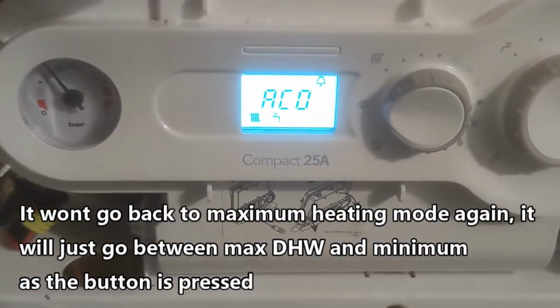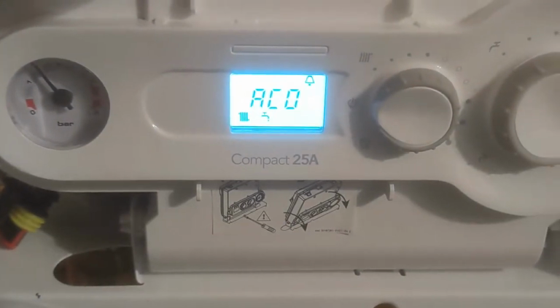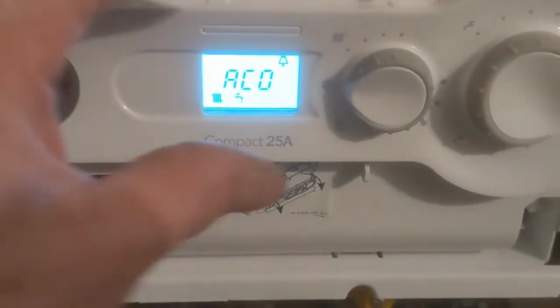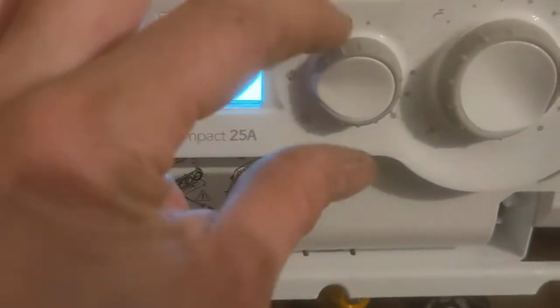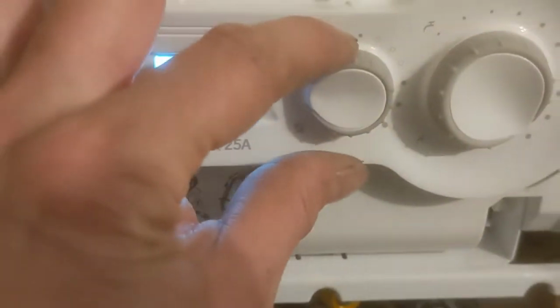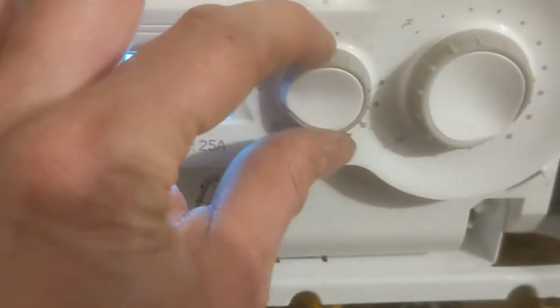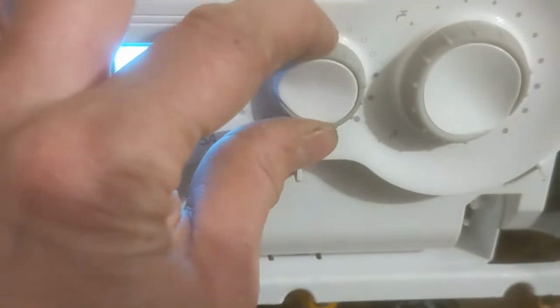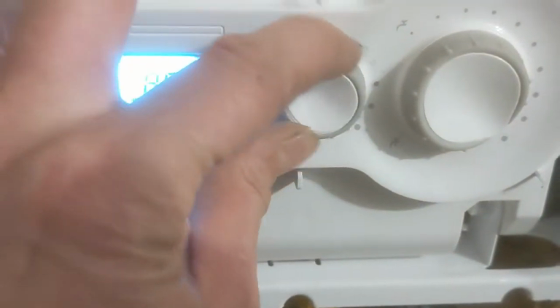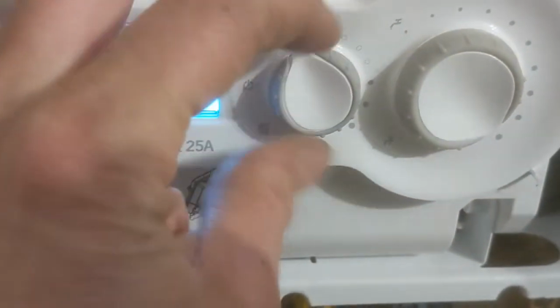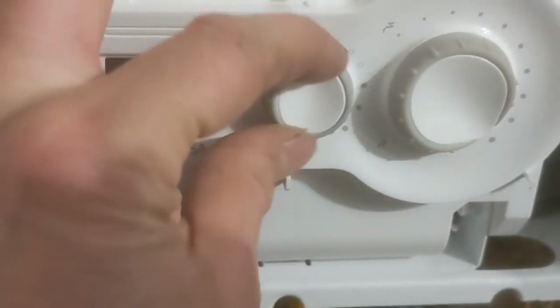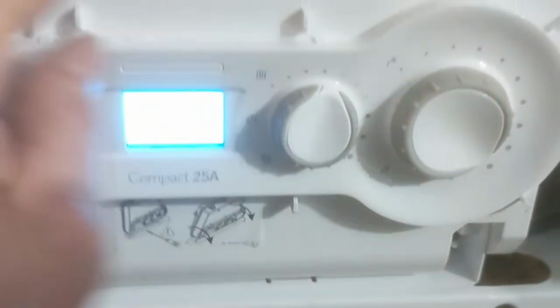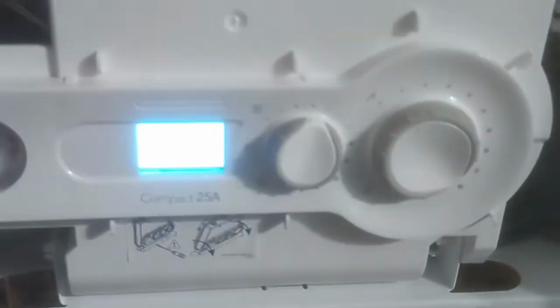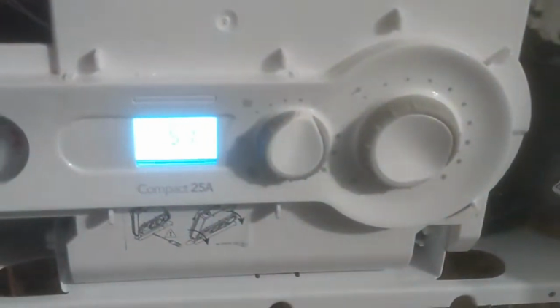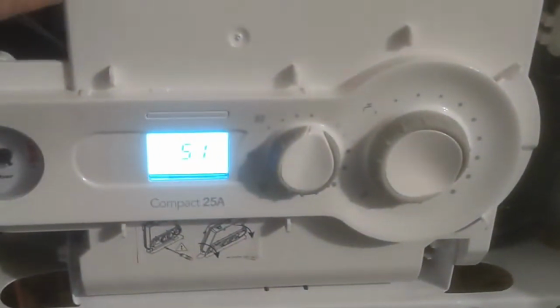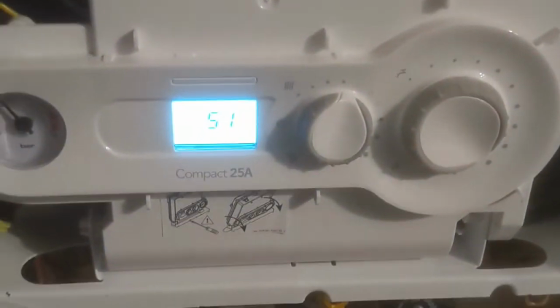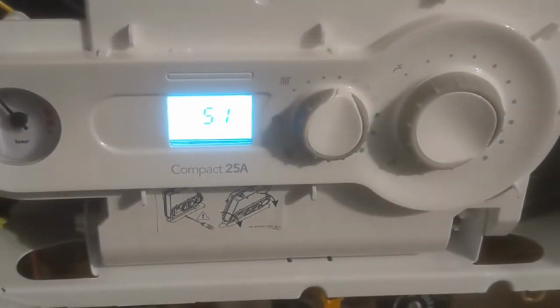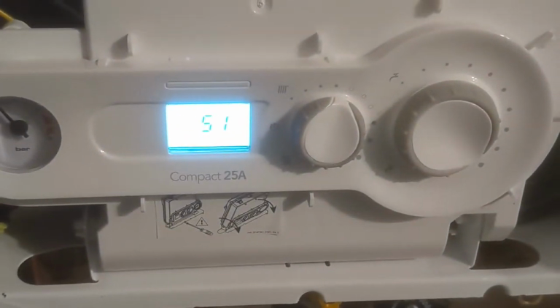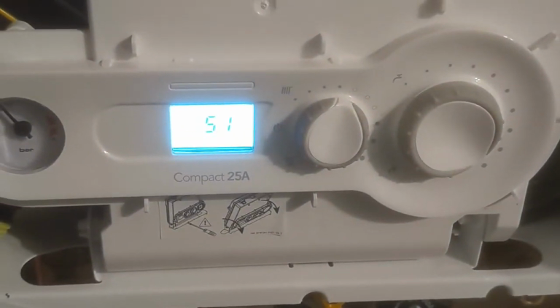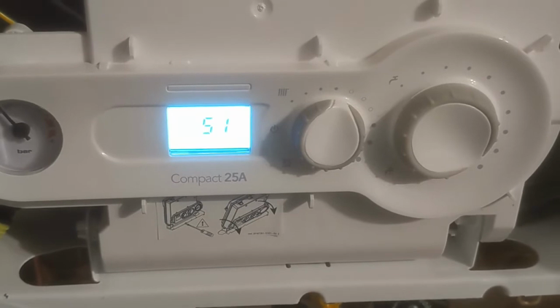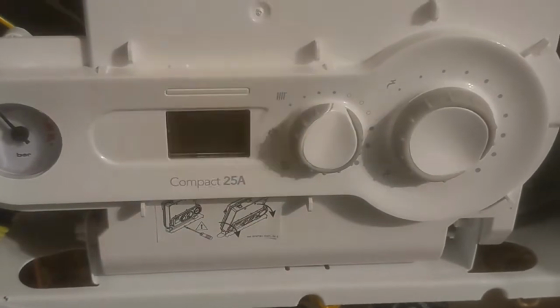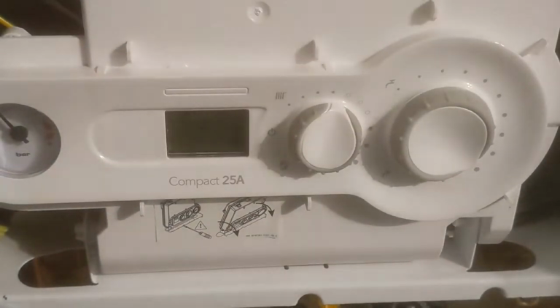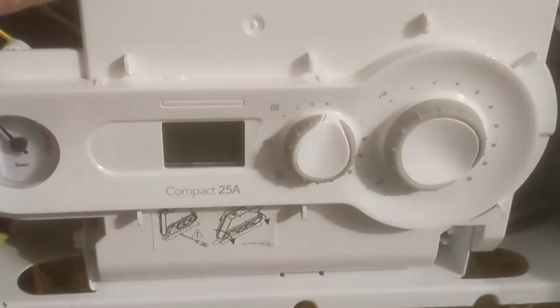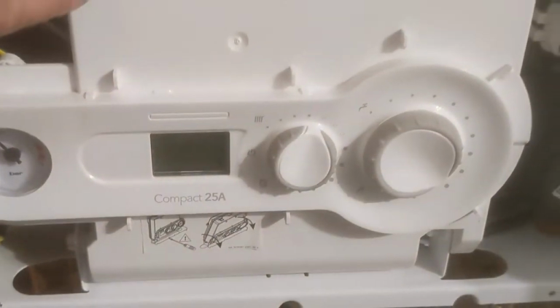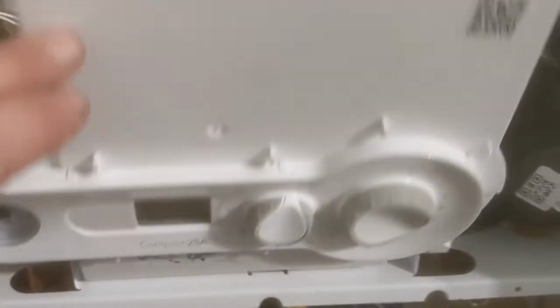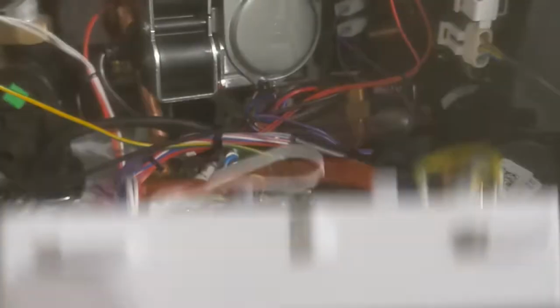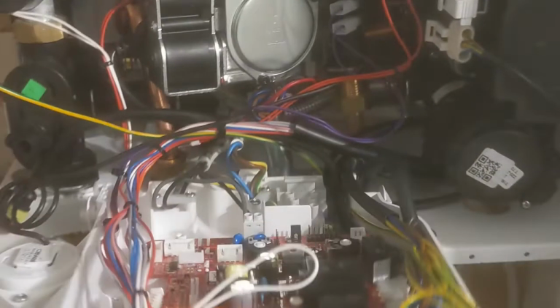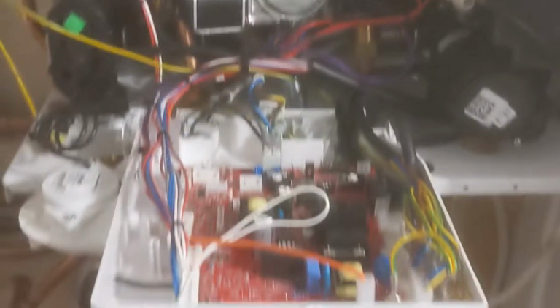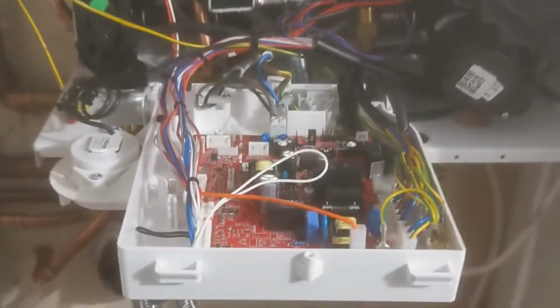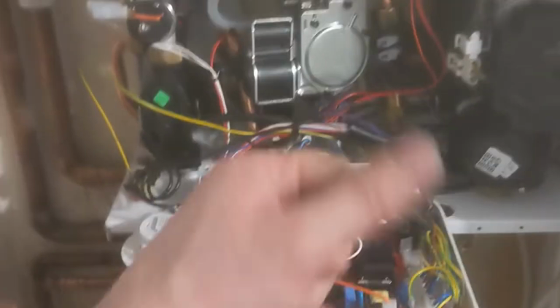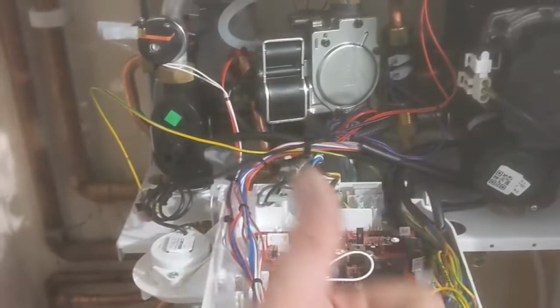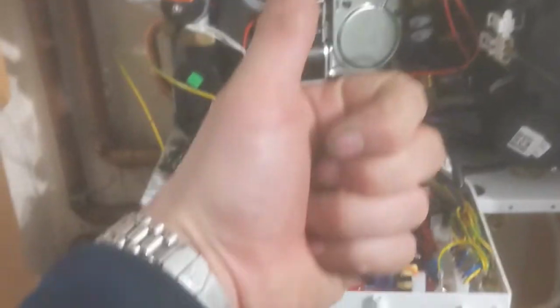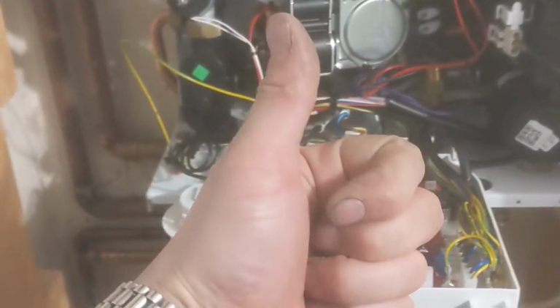By turning the main selector switch, that will take you out of the service mode. Okay, thank you for watching the video.